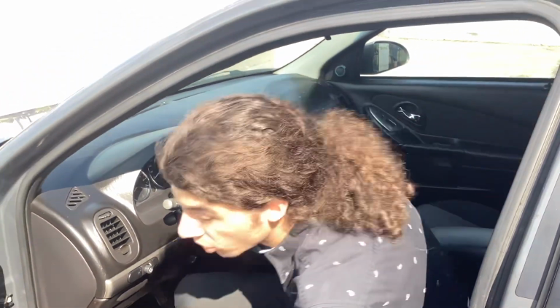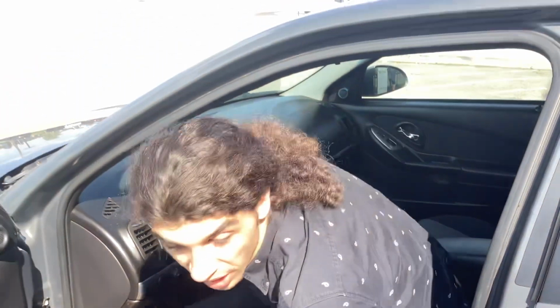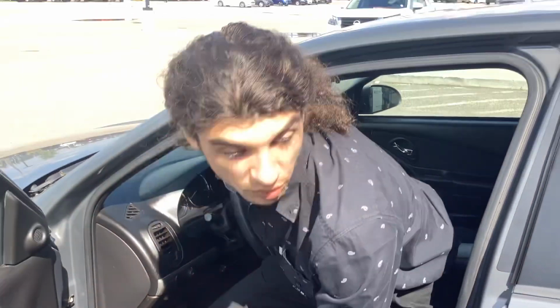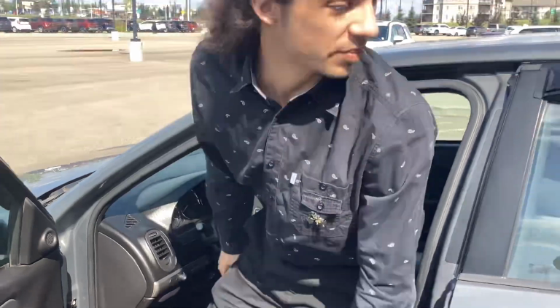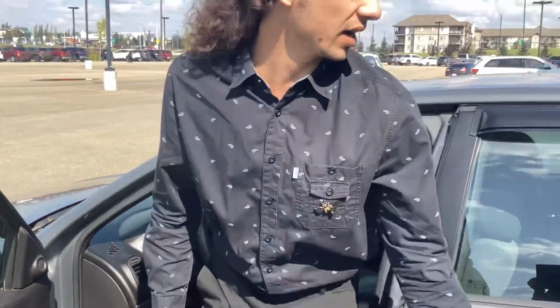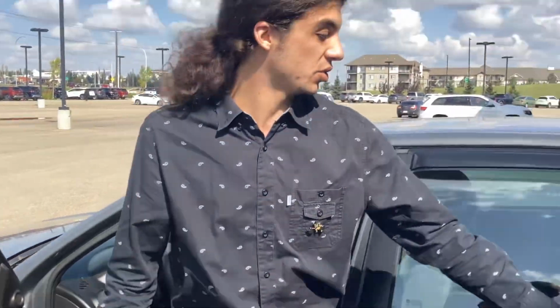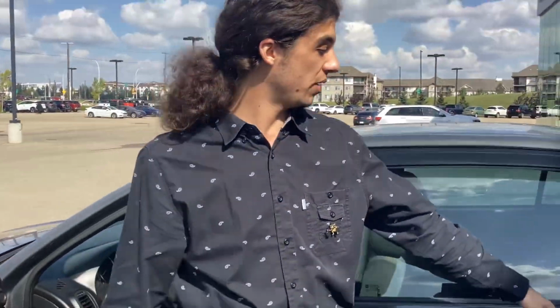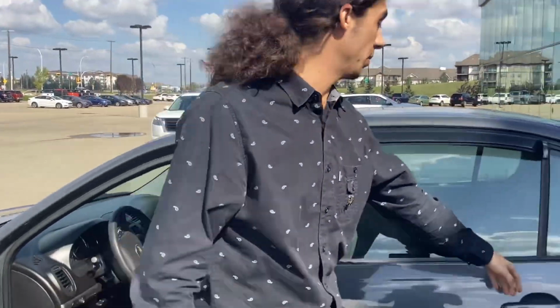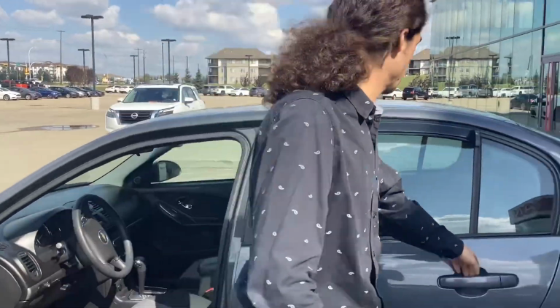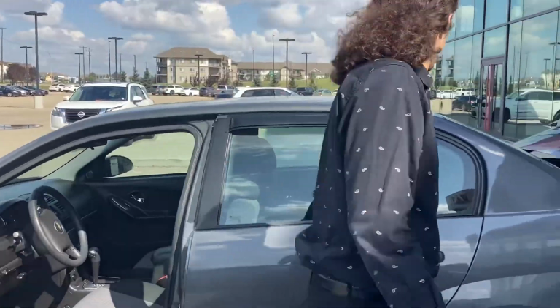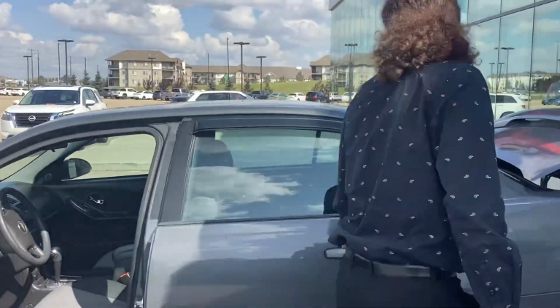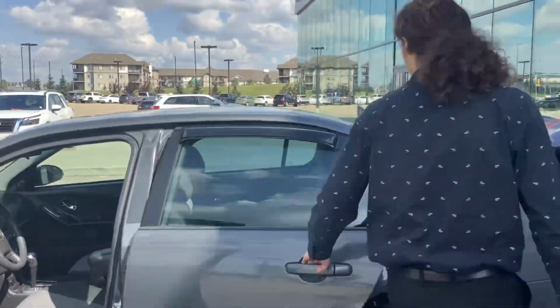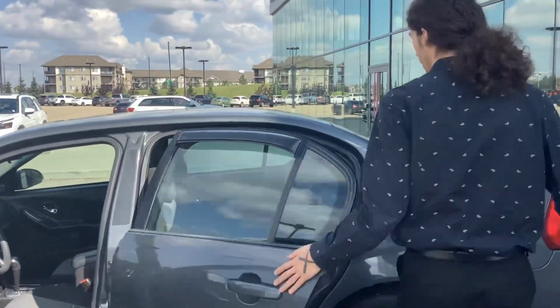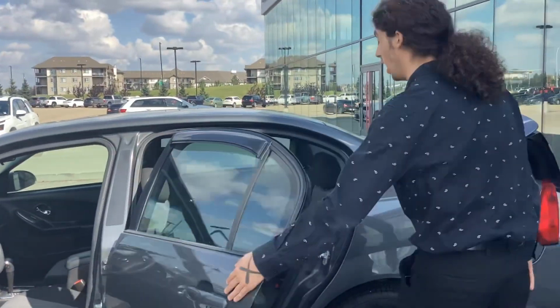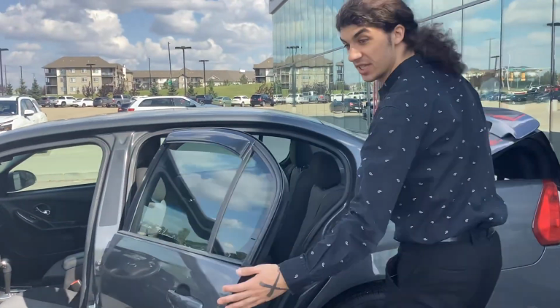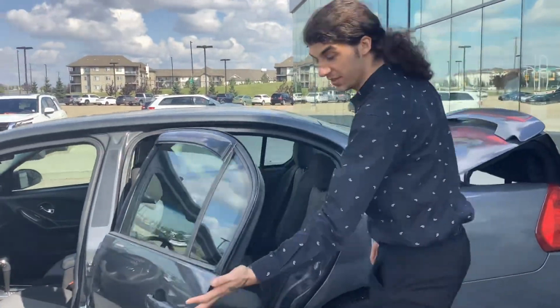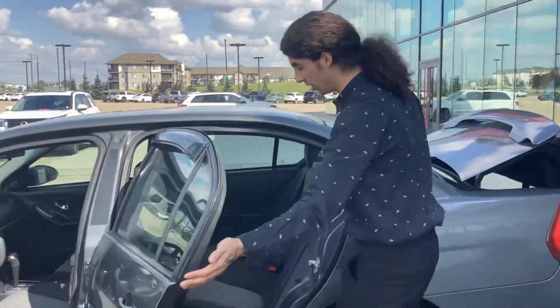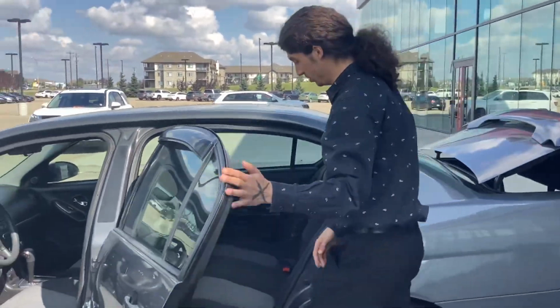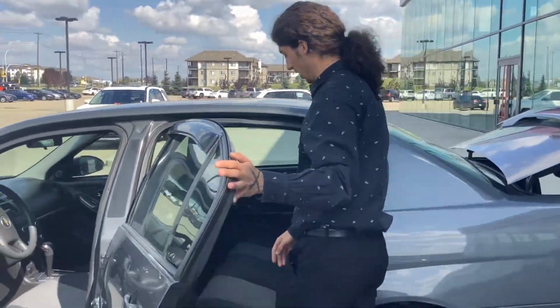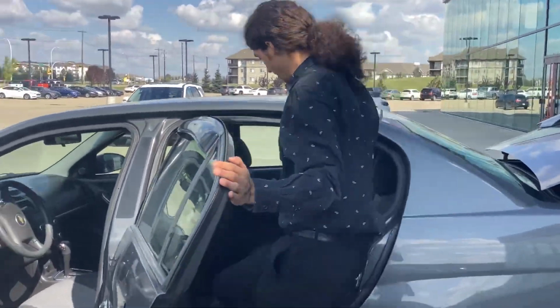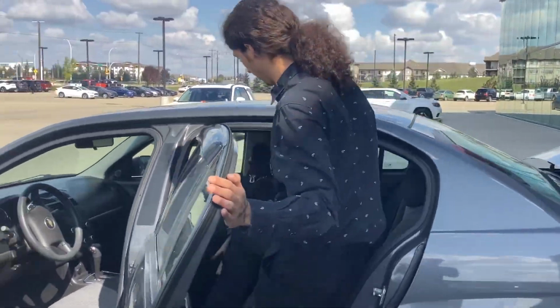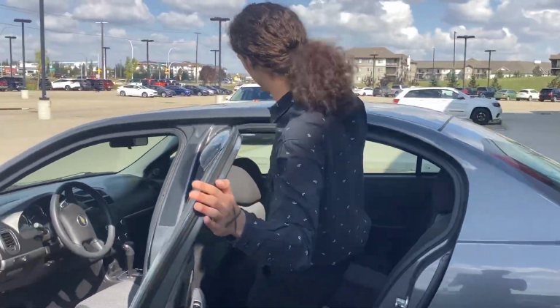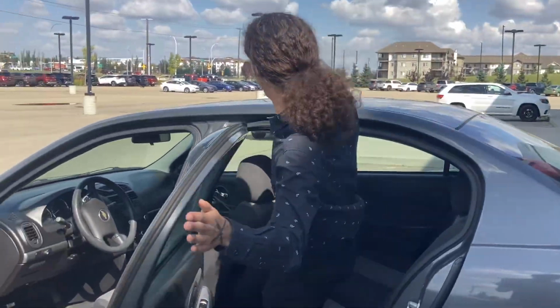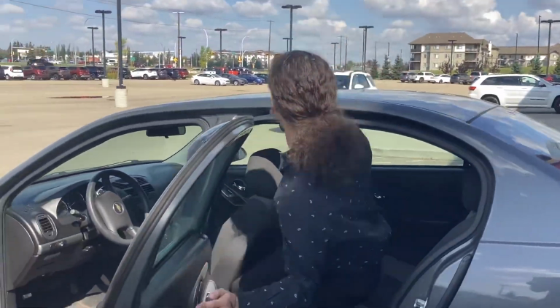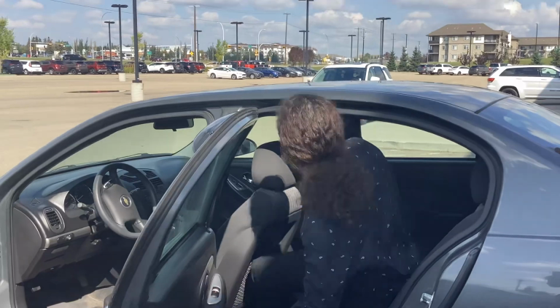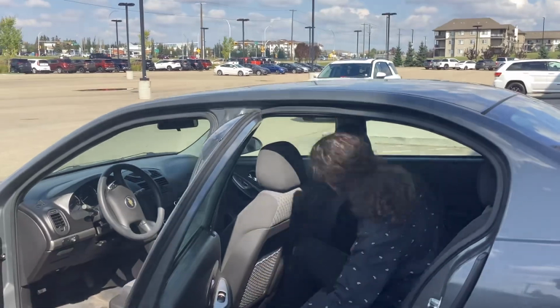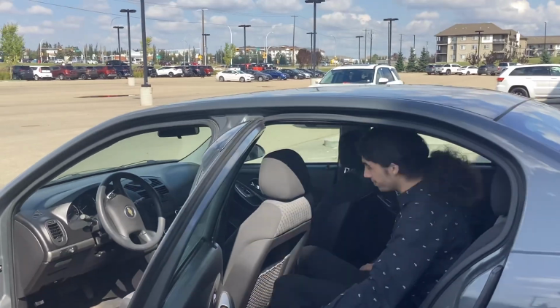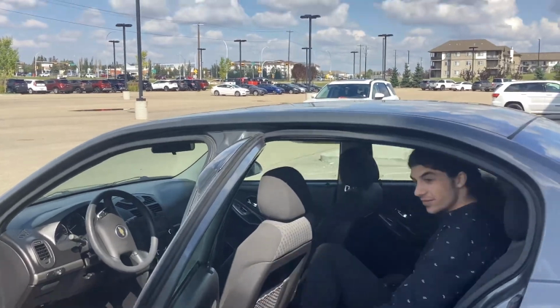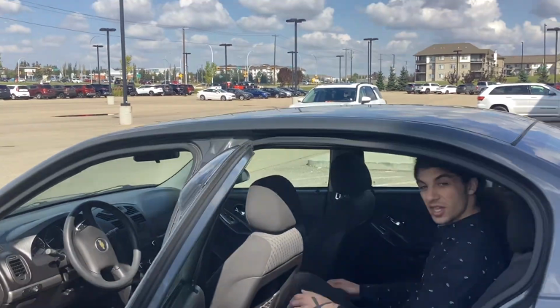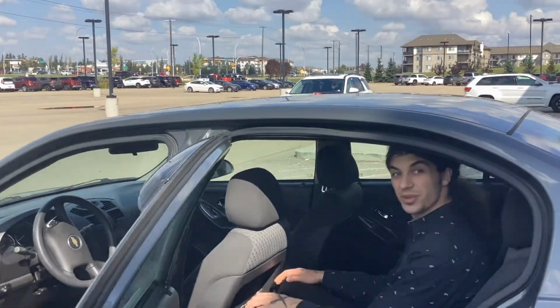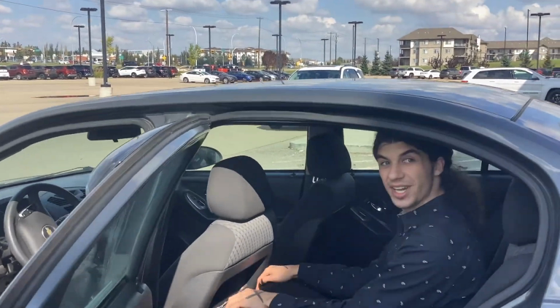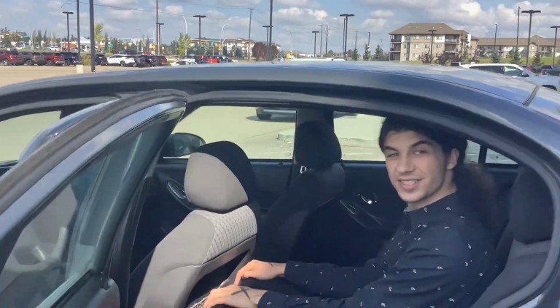We'll head towards the back to show off how much room there is. I'm six feet tall and I still have a ton of head space. It's really nice to see.